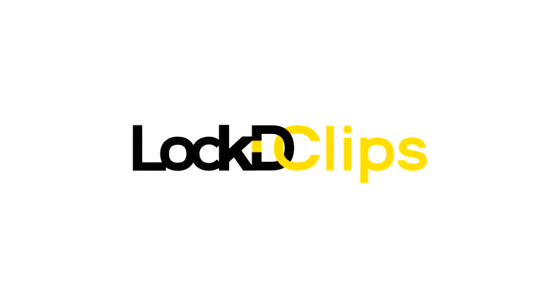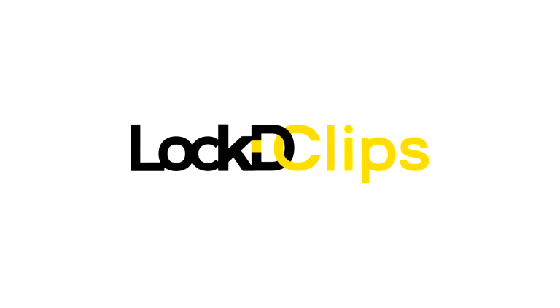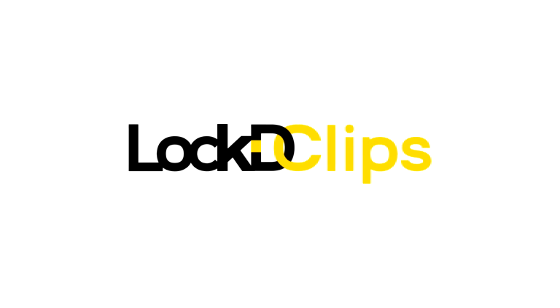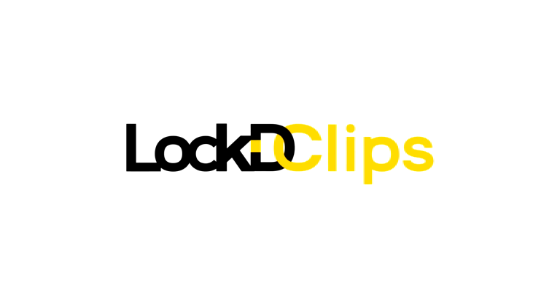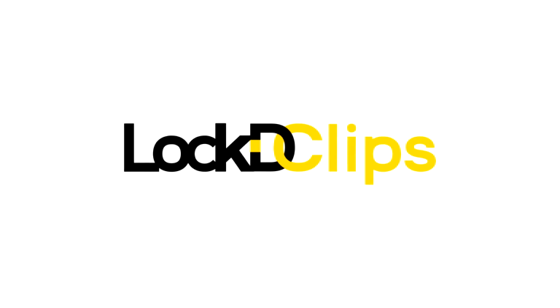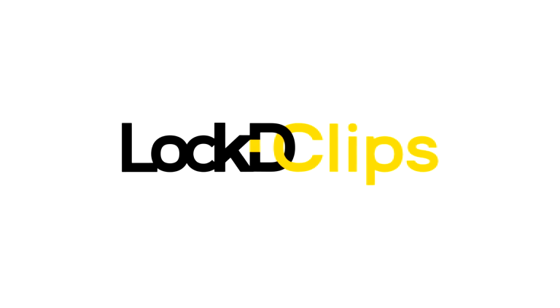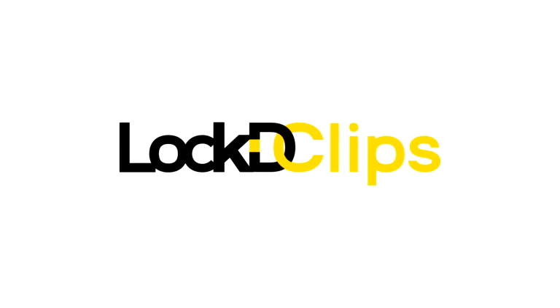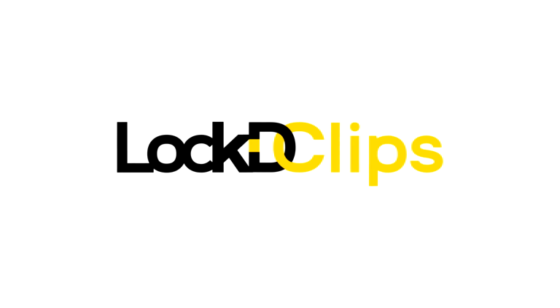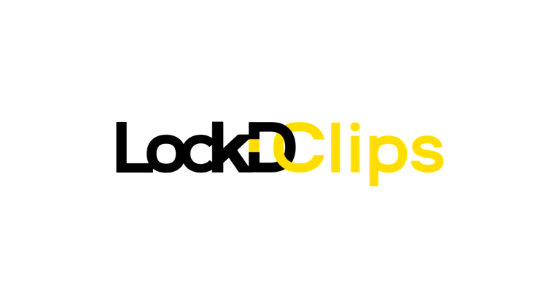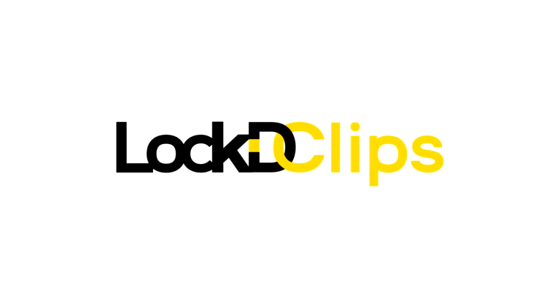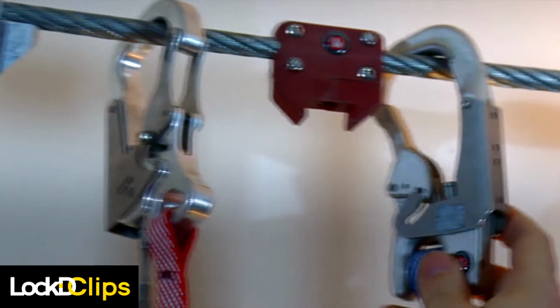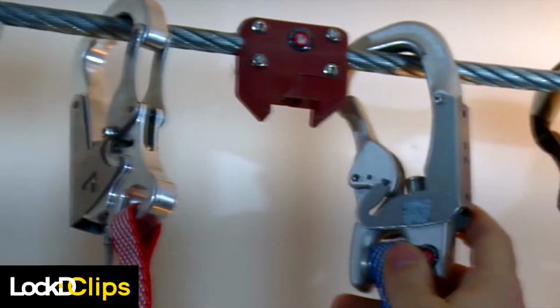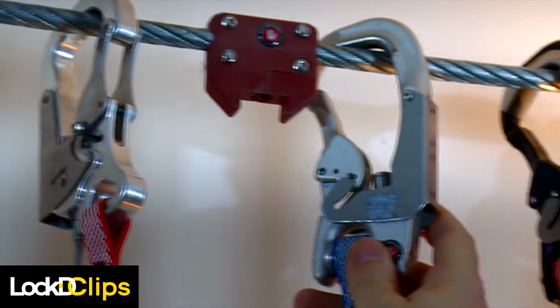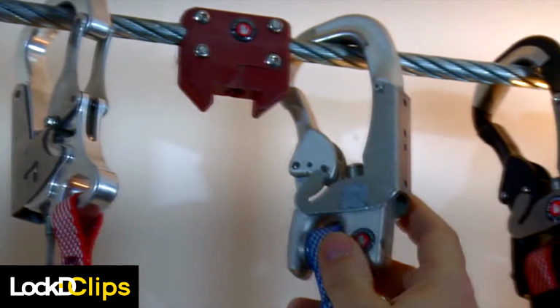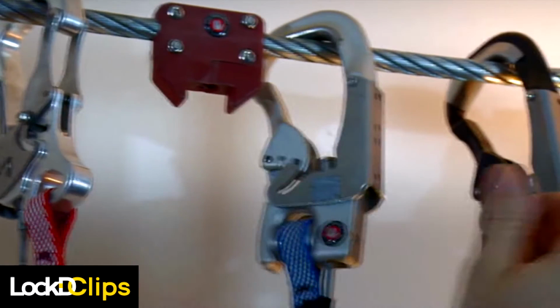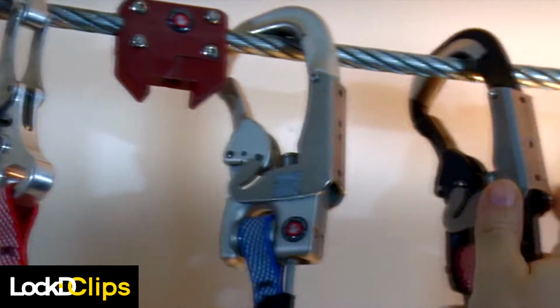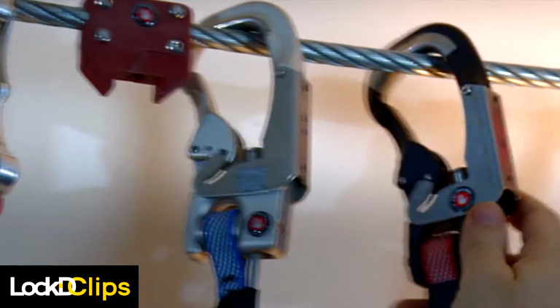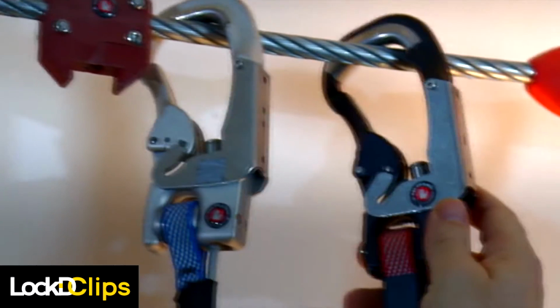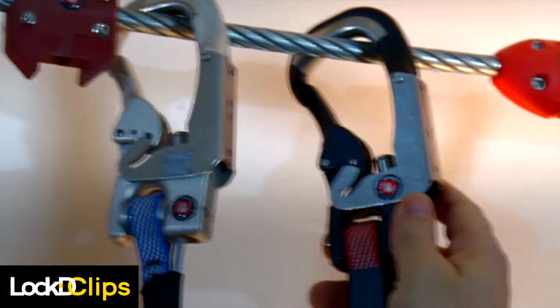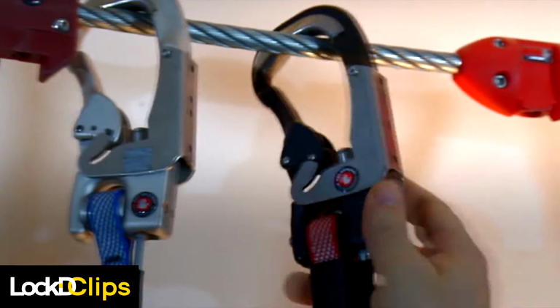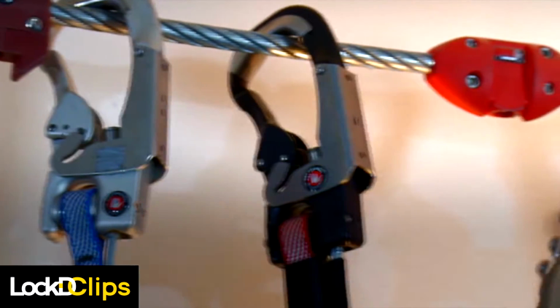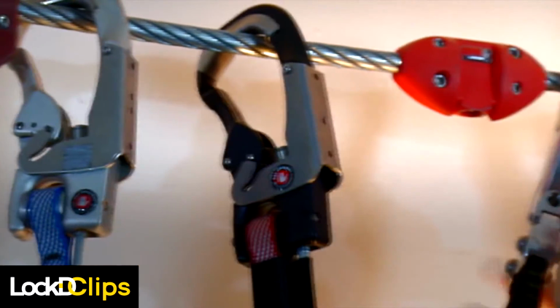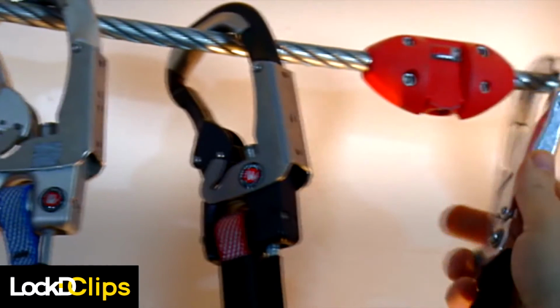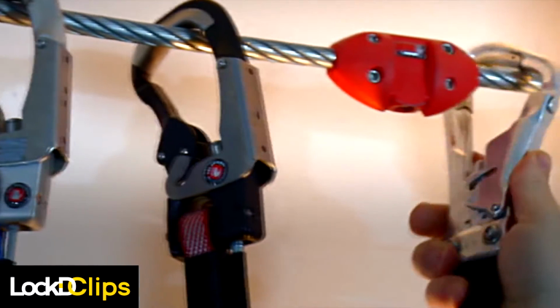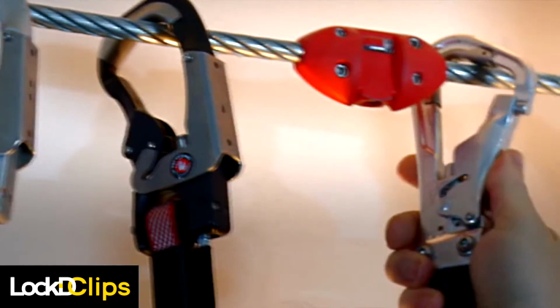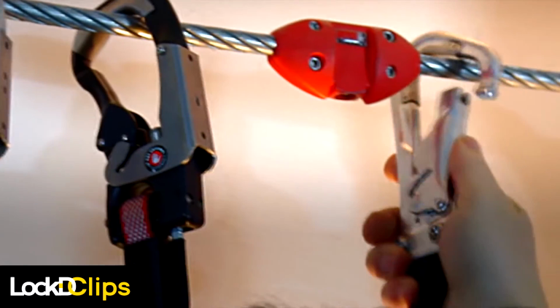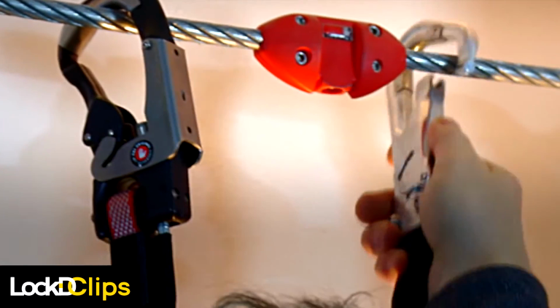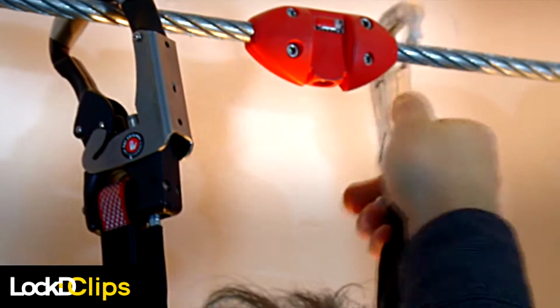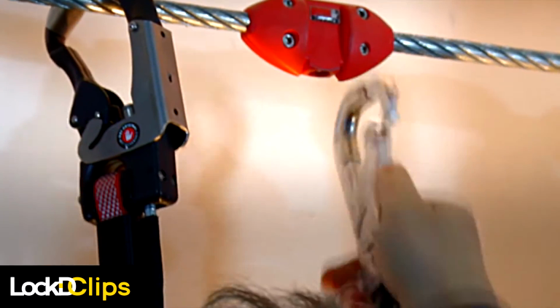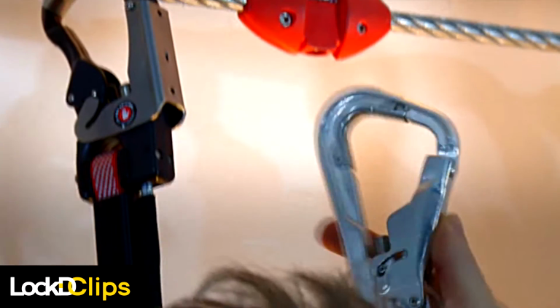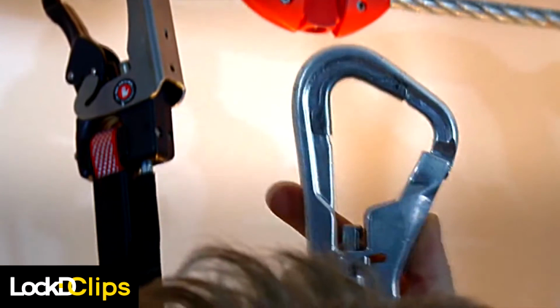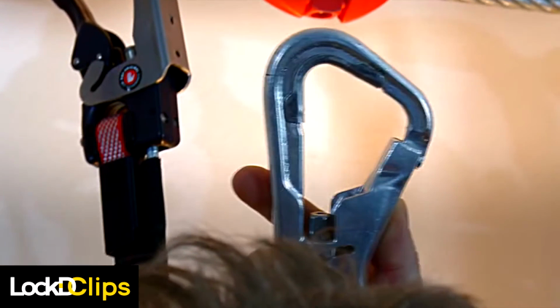Introducing Locked Clips, the next evolution of Always Locked Smart Belay systems, designed specifically for the needs of adventure recreation operators and participants.